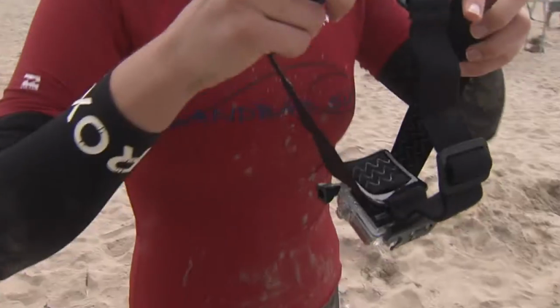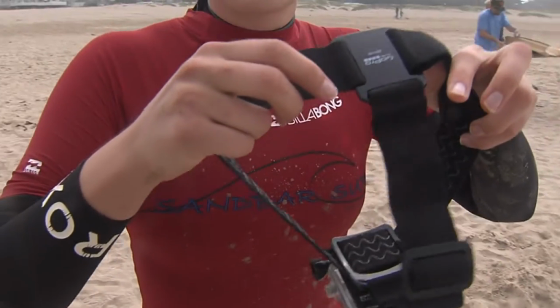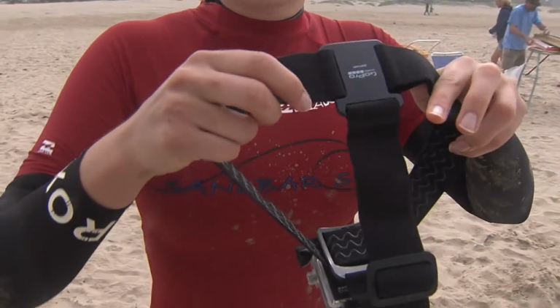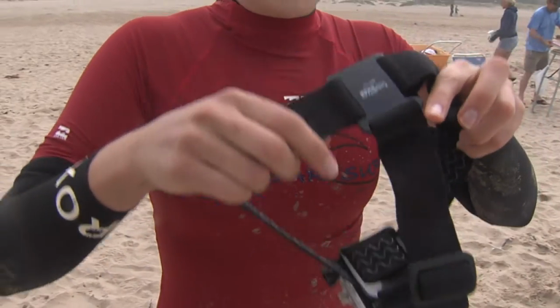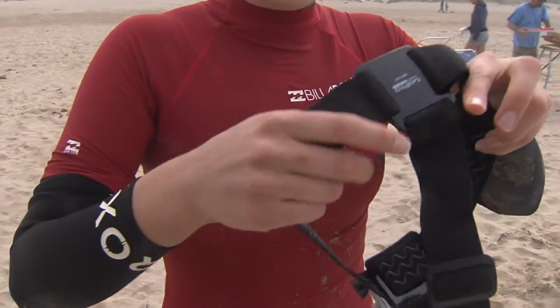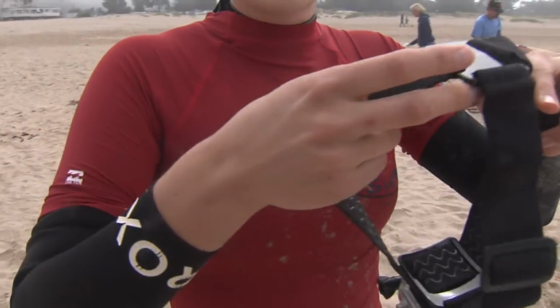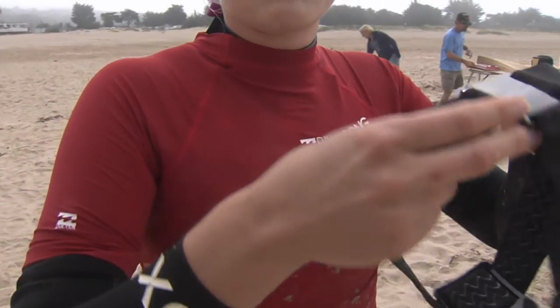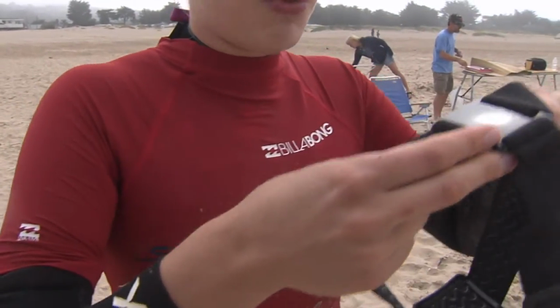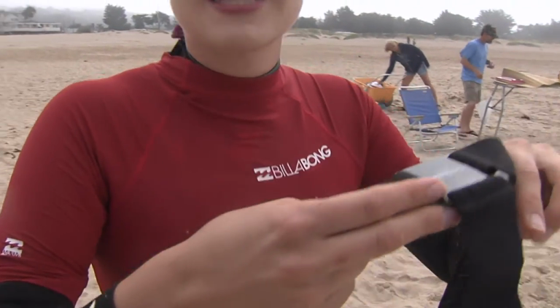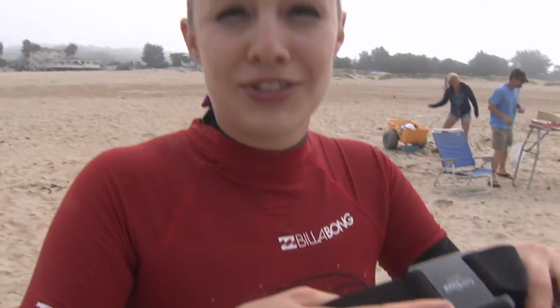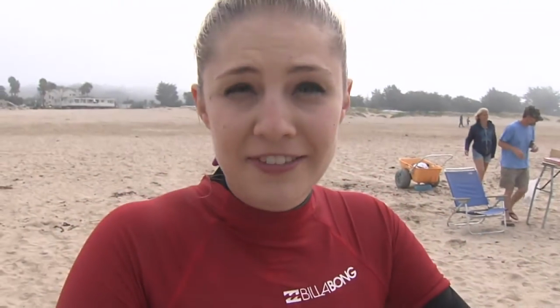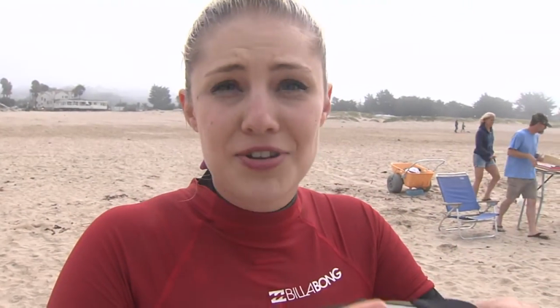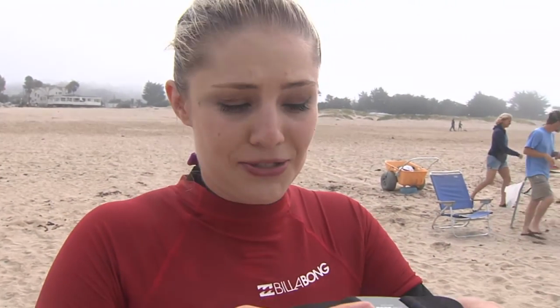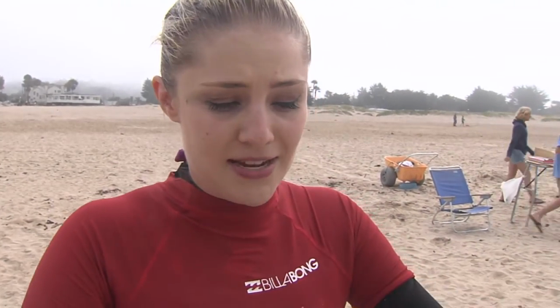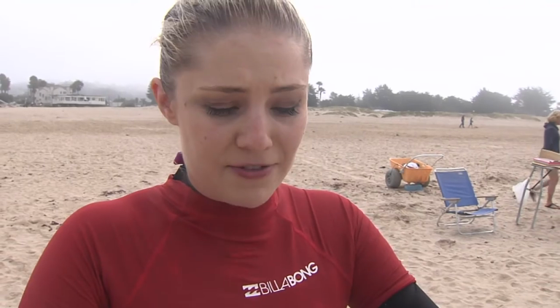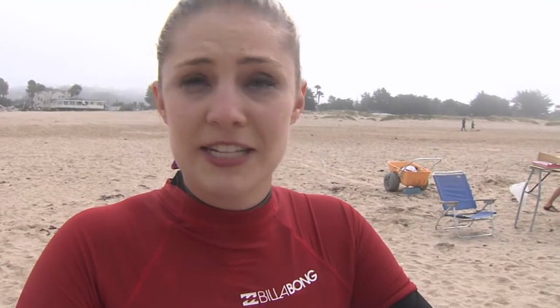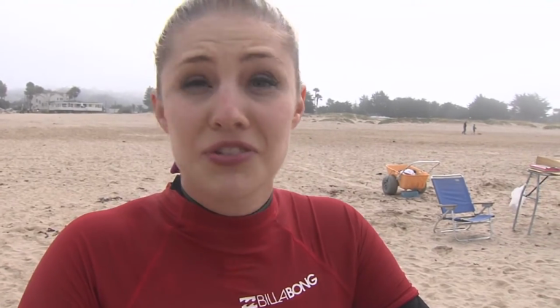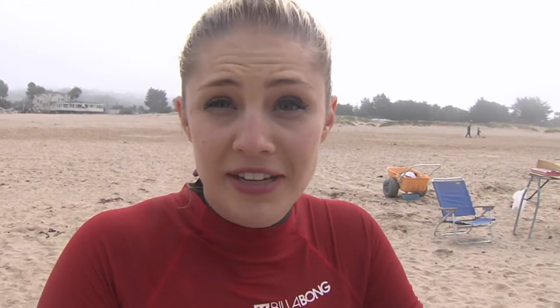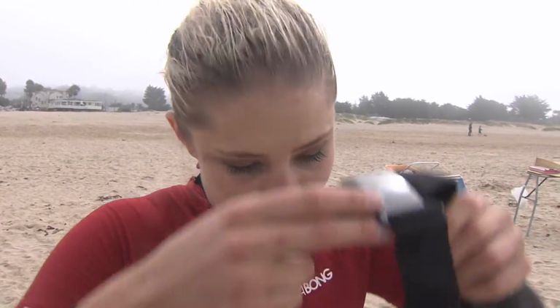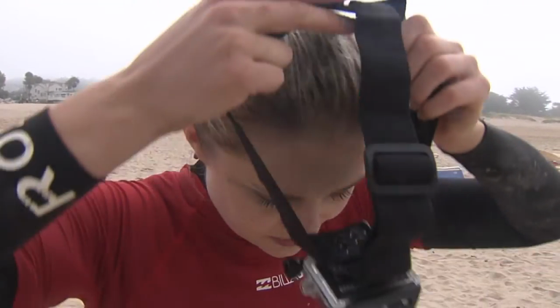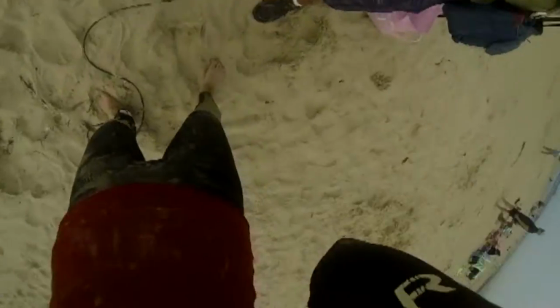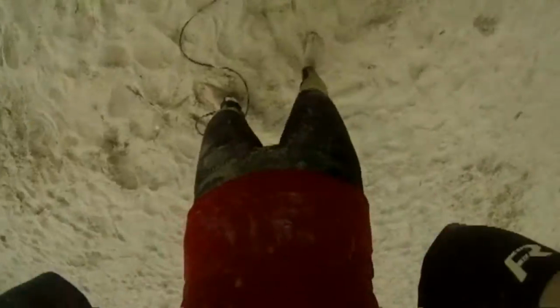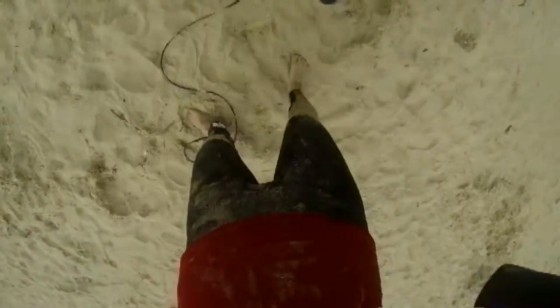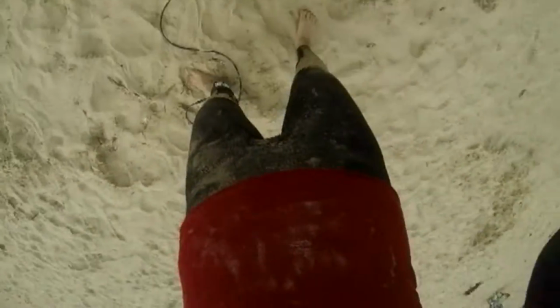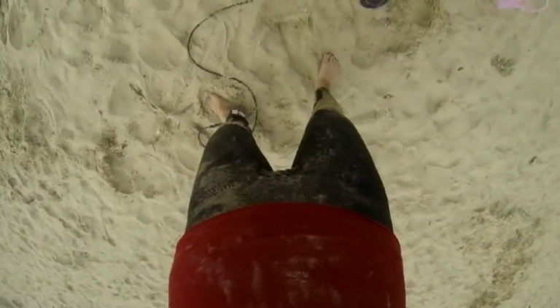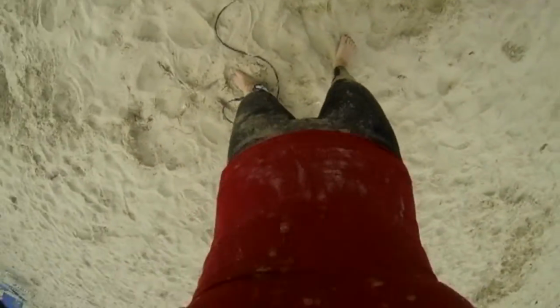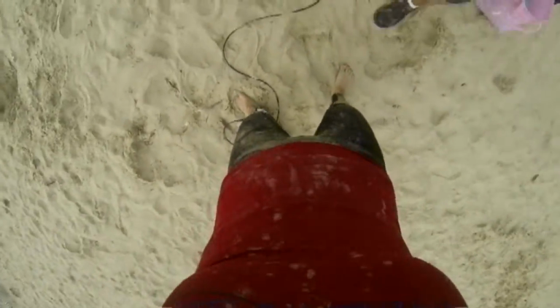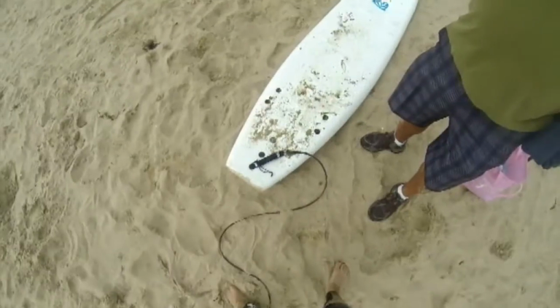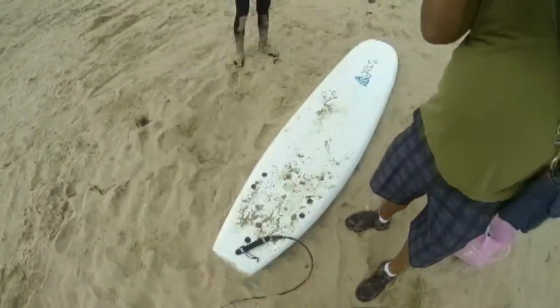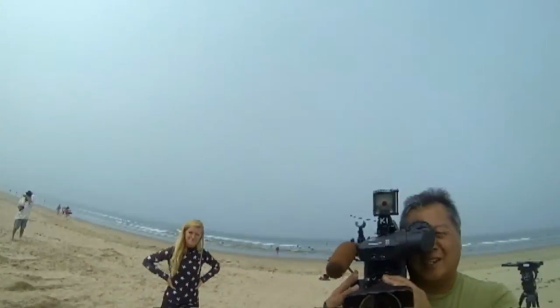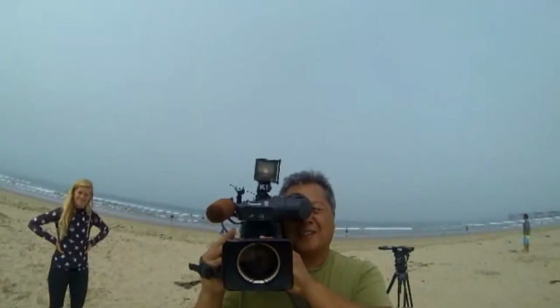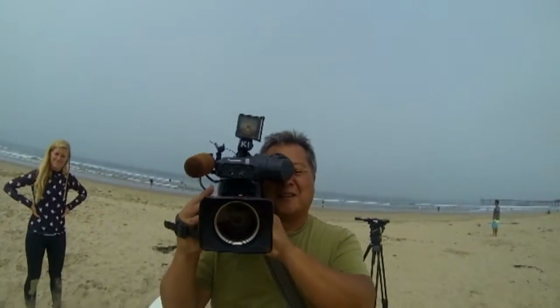I'm going to put this GoPro on so you guys can get a first-hand experience of what it's like to surf, and you can also see my first-hand experience of falling. Now it was time to paddle out and head into the ocean.